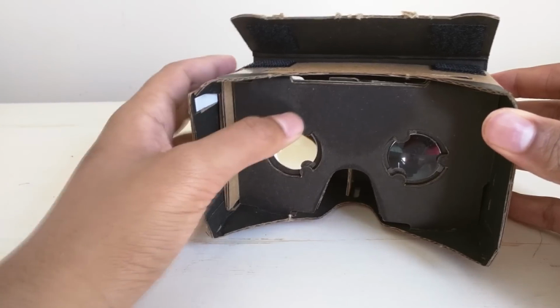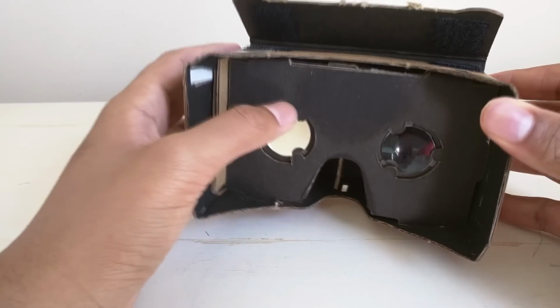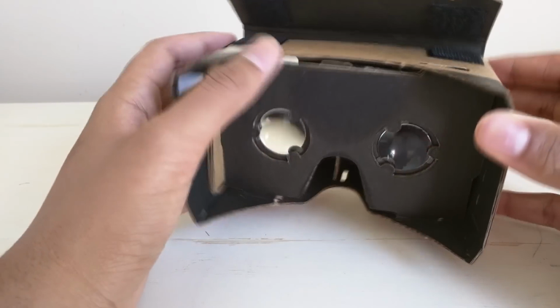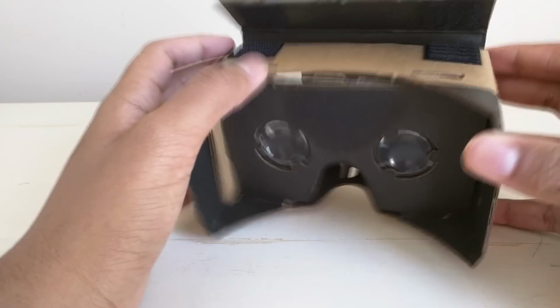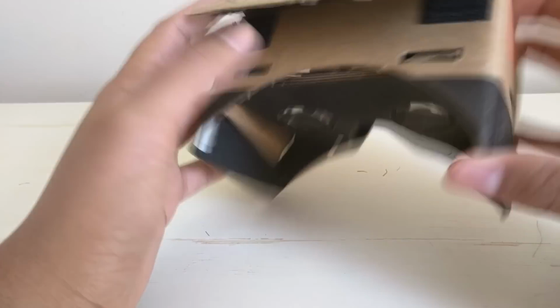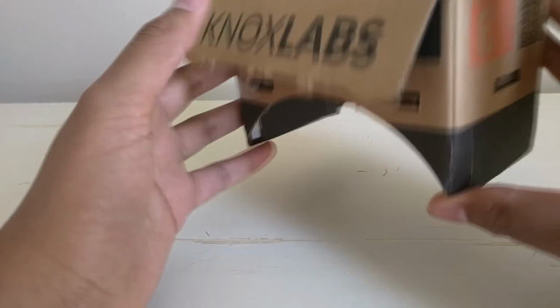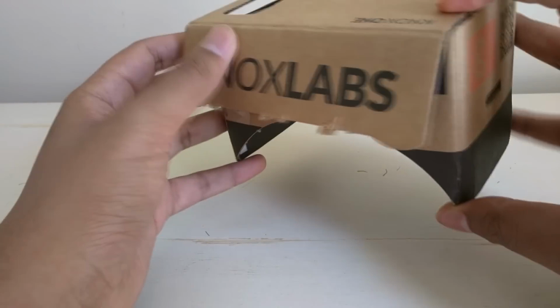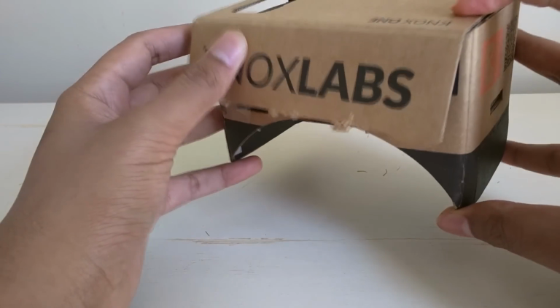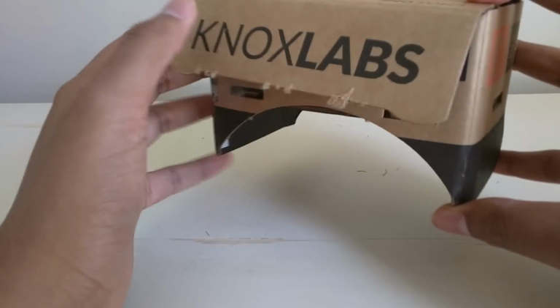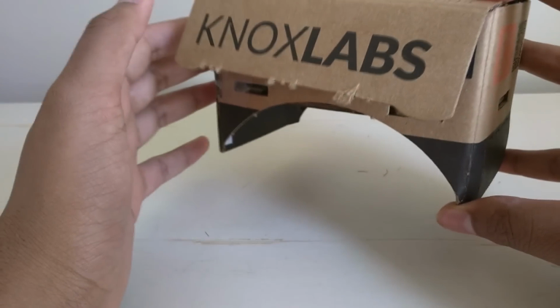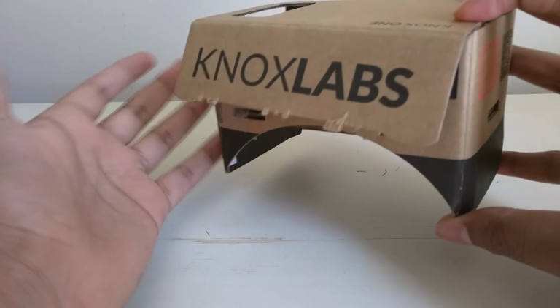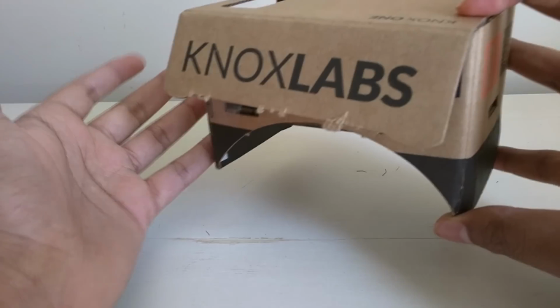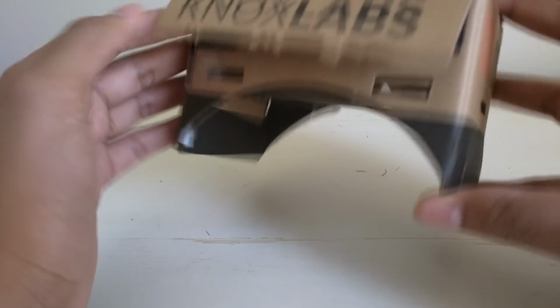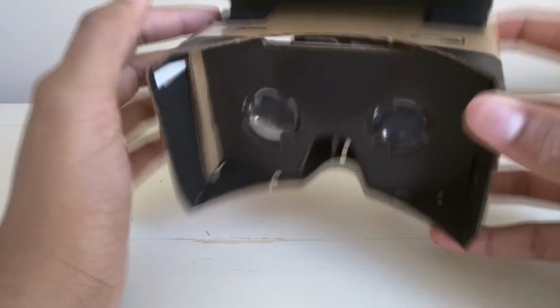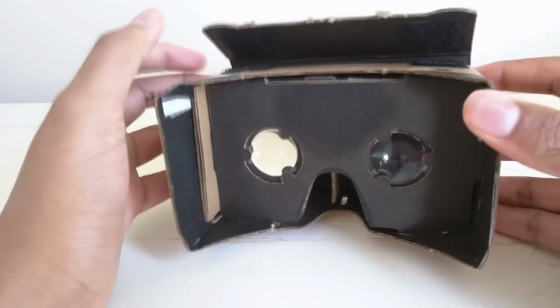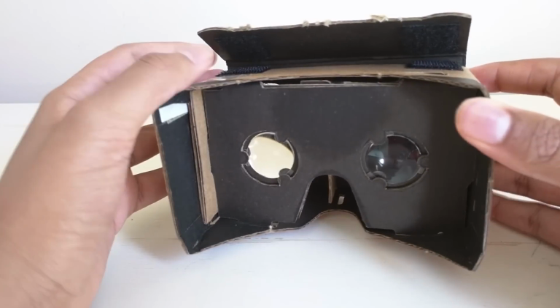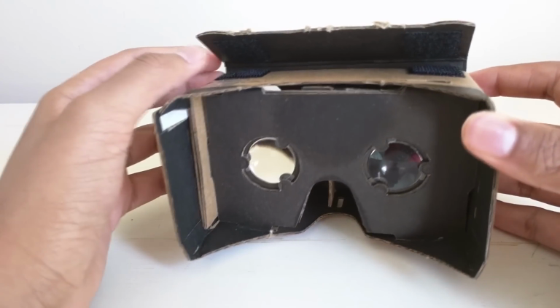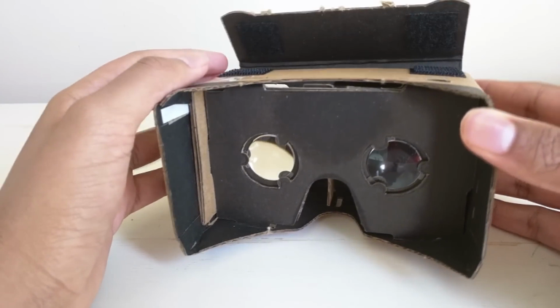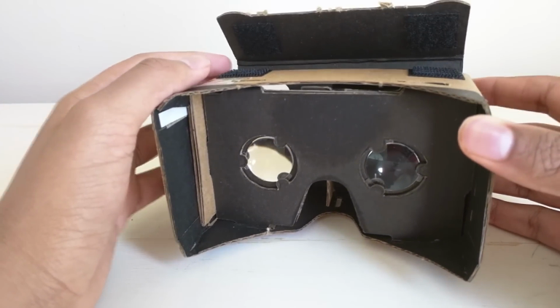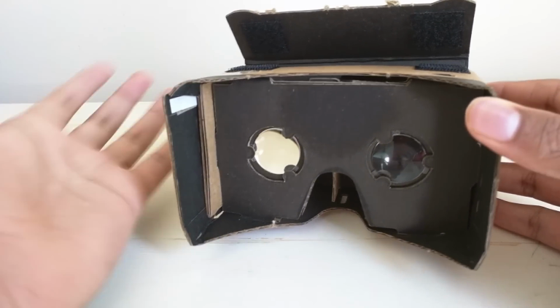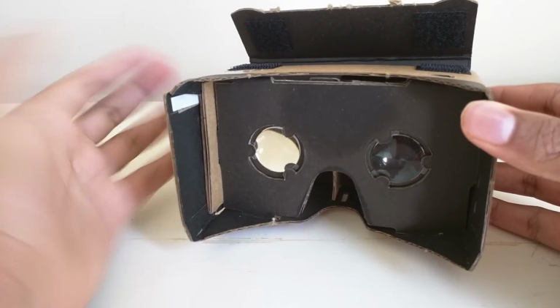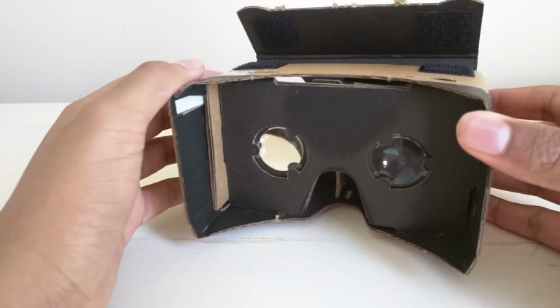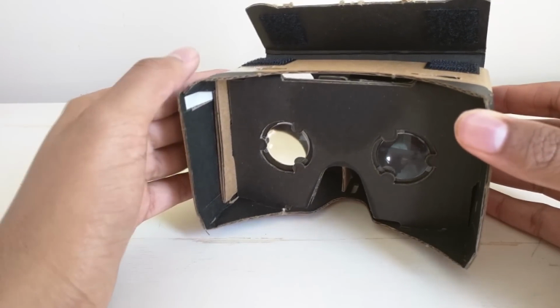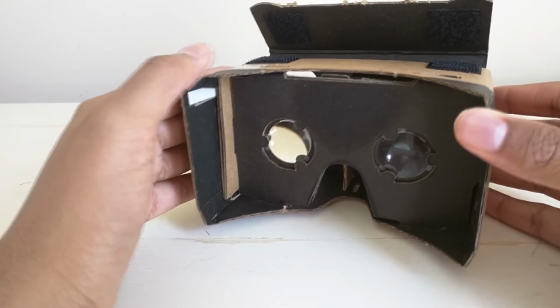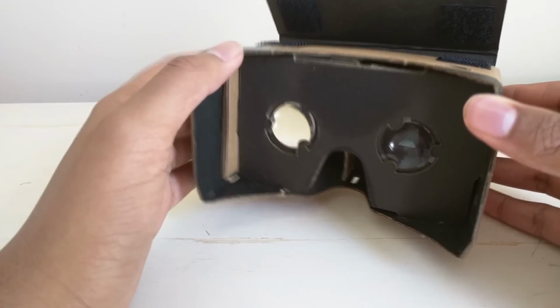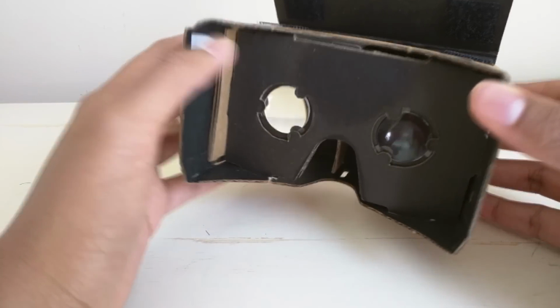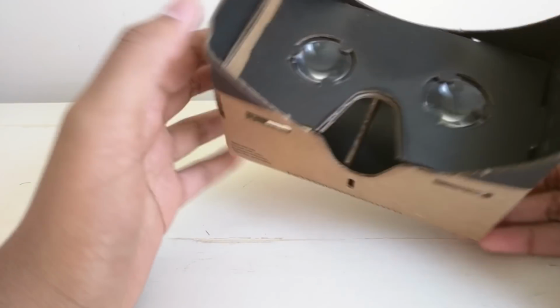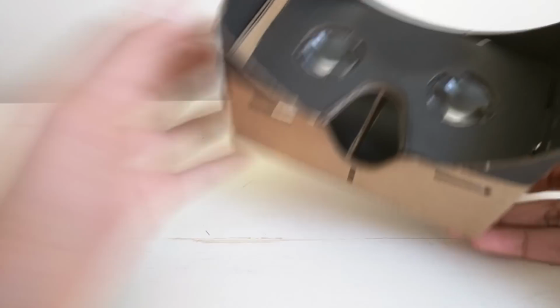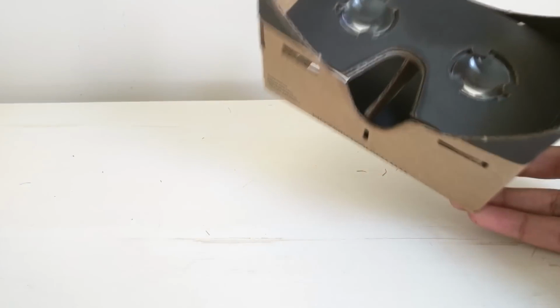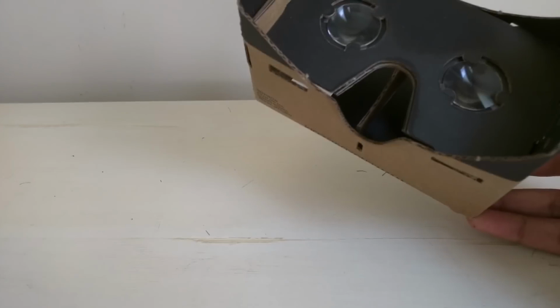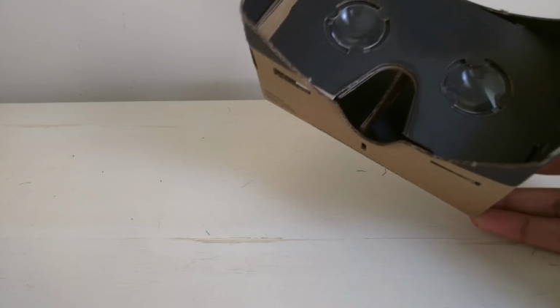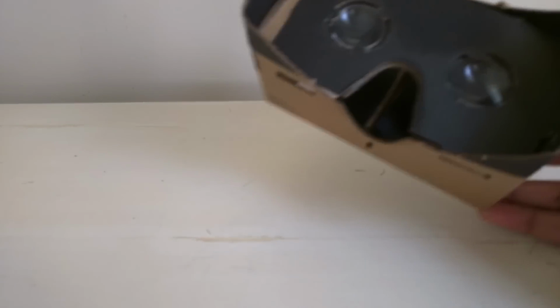First off, Google Cardboard is a really interesting platform. Basically it's a cheap way to get VR by just putting your phone and a few pieces of cardboard together.